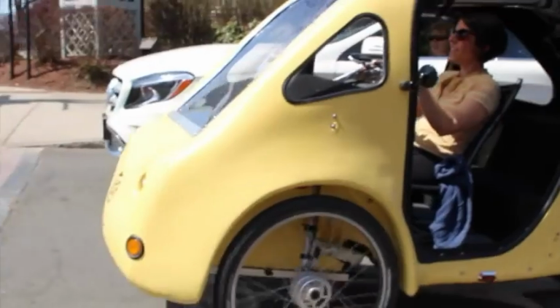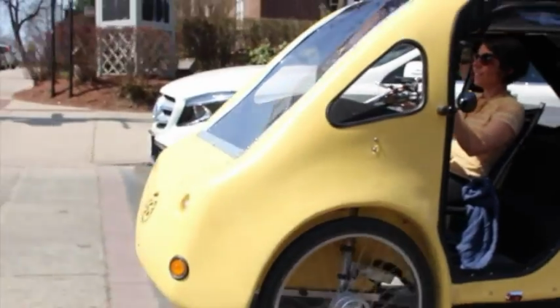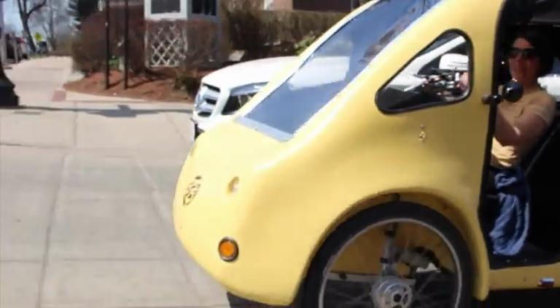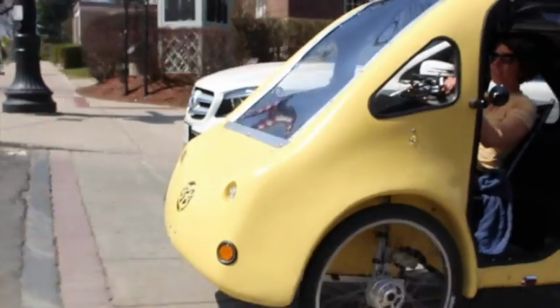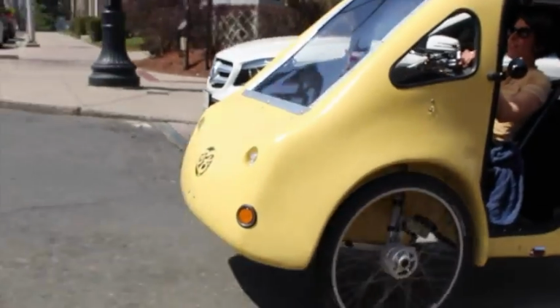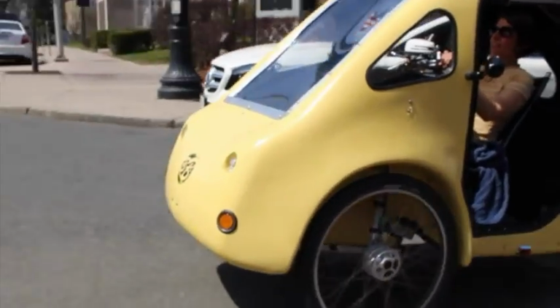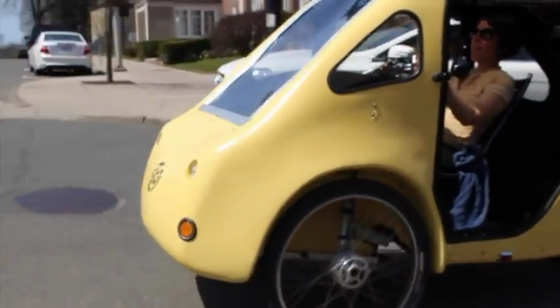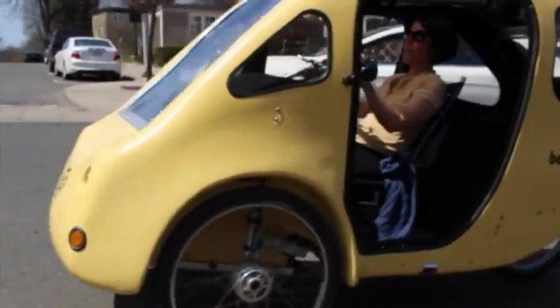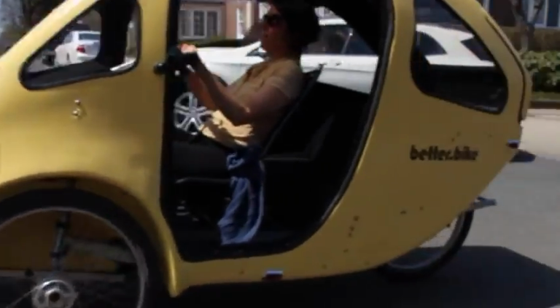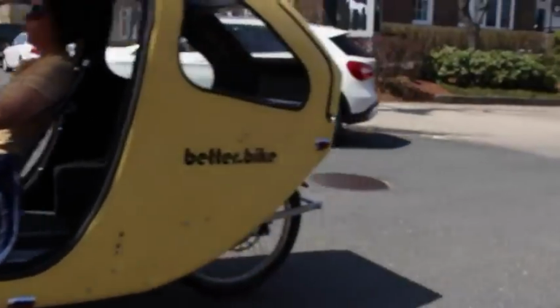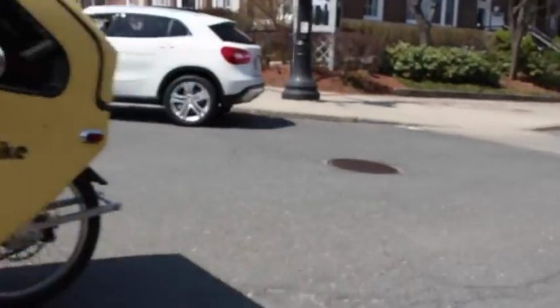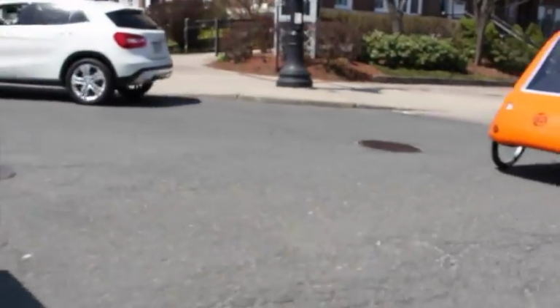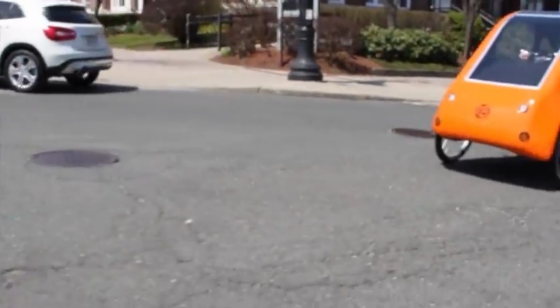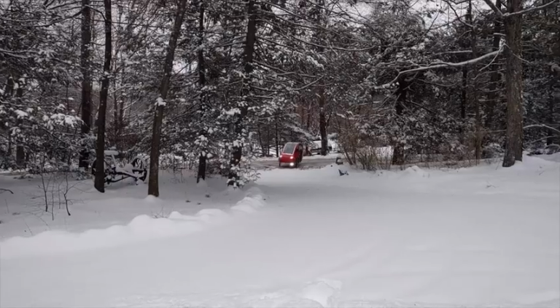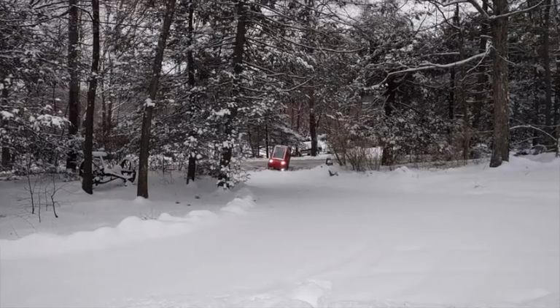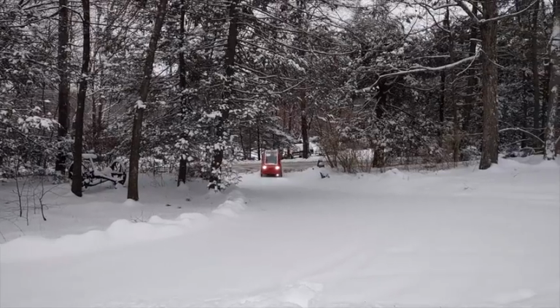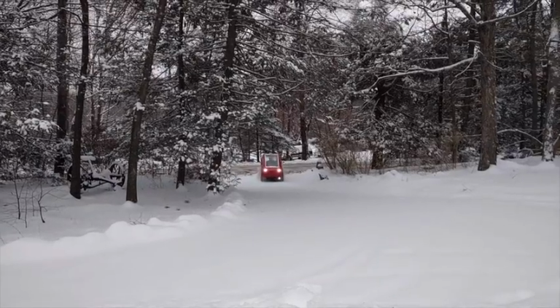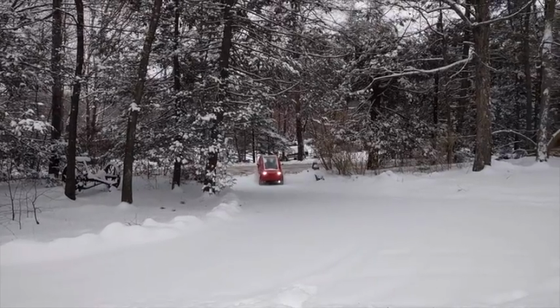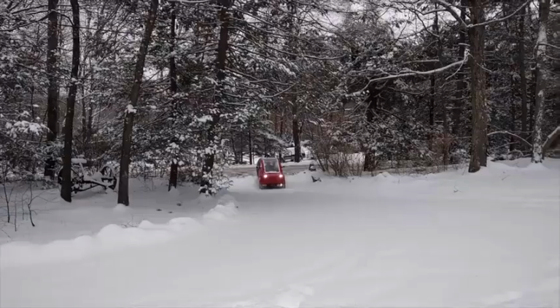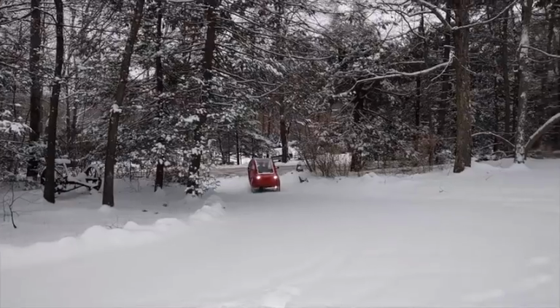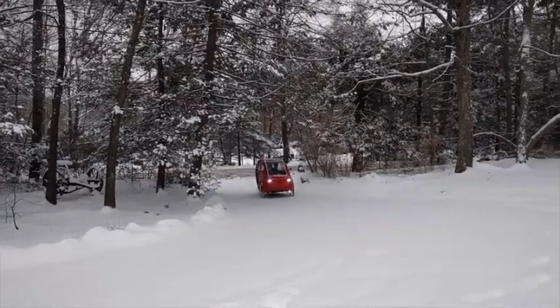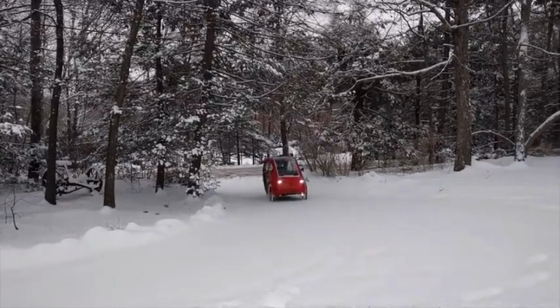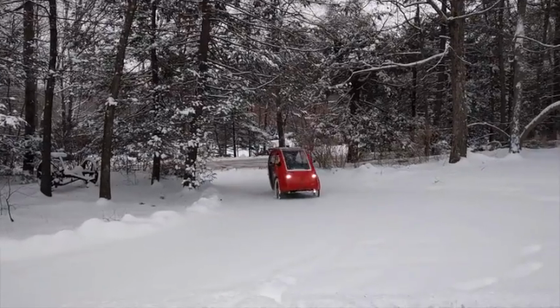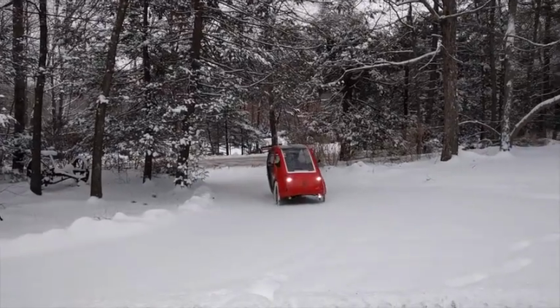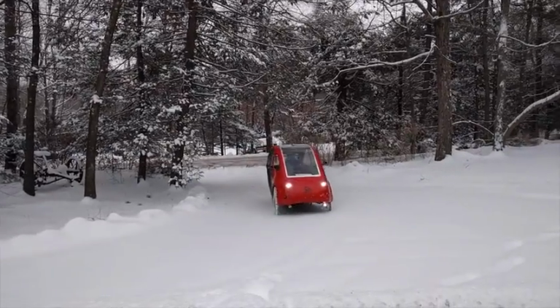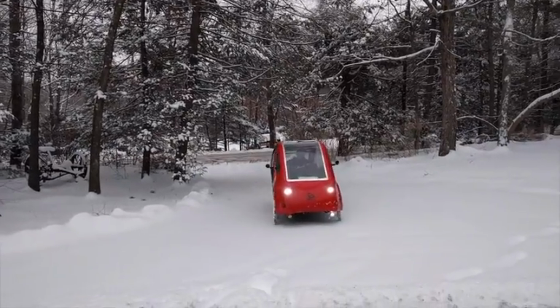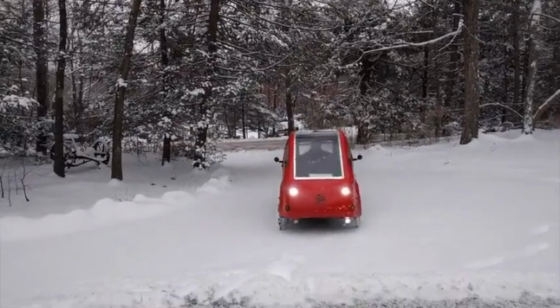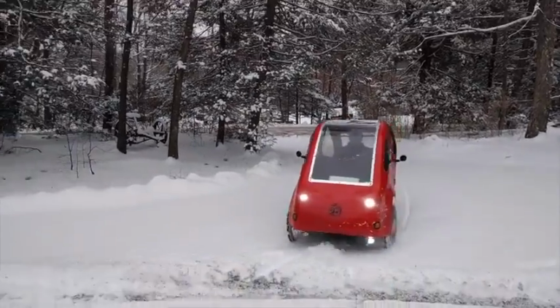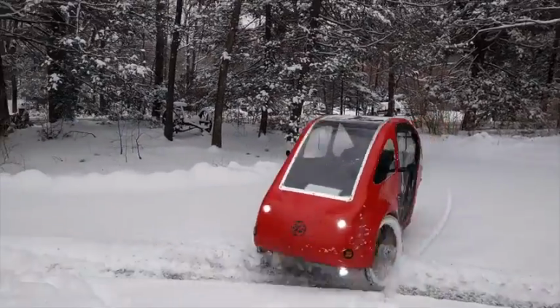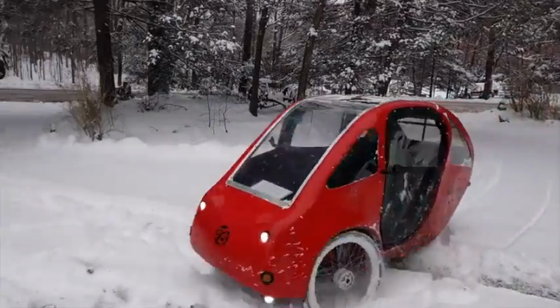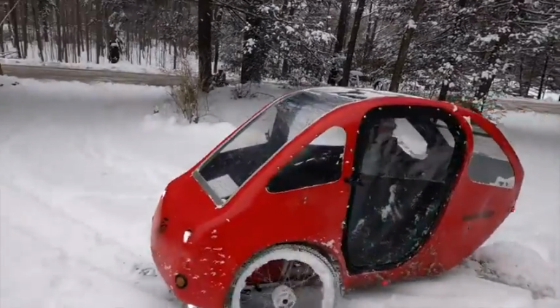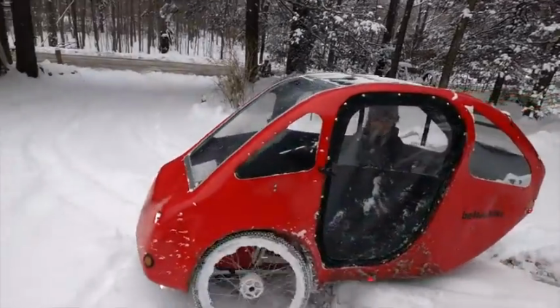In the summer, the flexible doors can be rolled up and stowed to give you a cool breeze while you're riding. In the winter, zip the doors down and you're sheltered from the cold and snow. There's even an optional heater available to keep you warm.